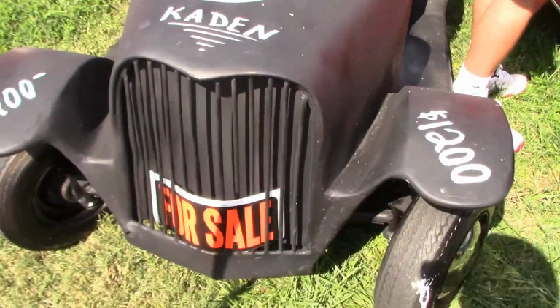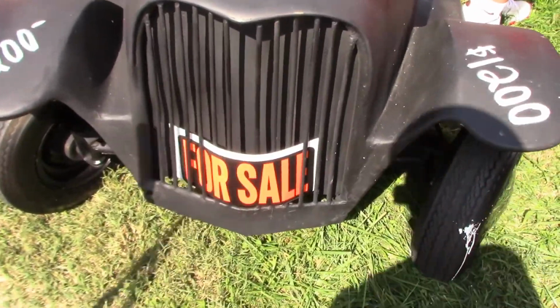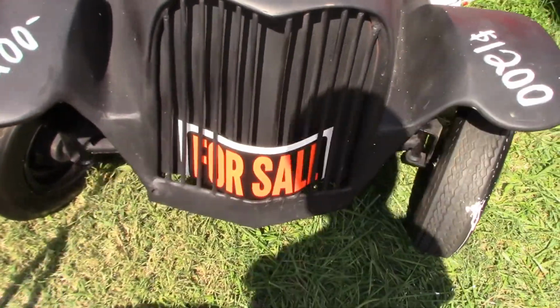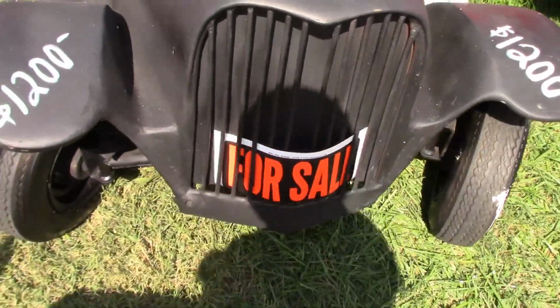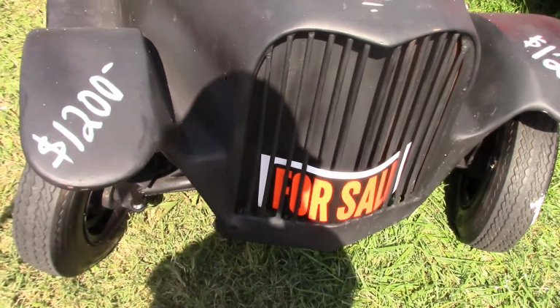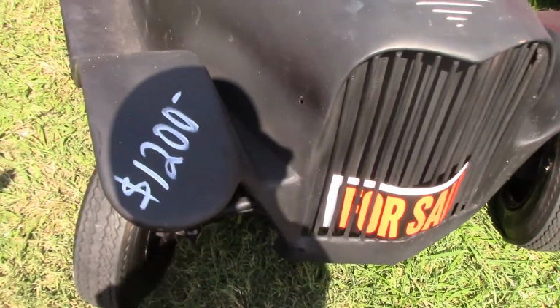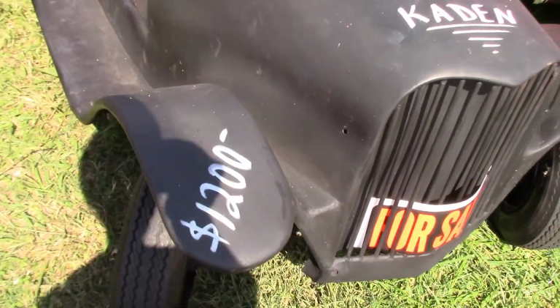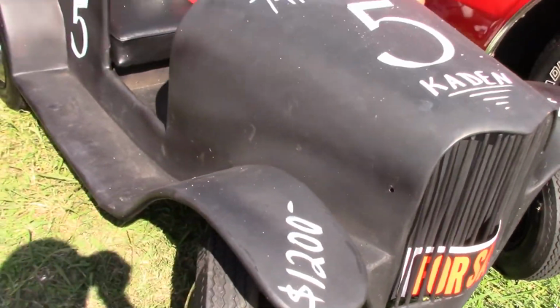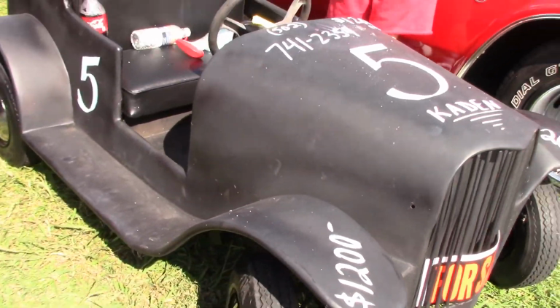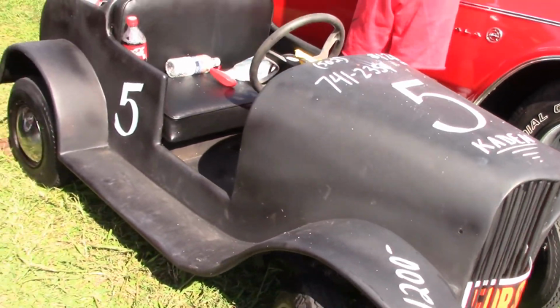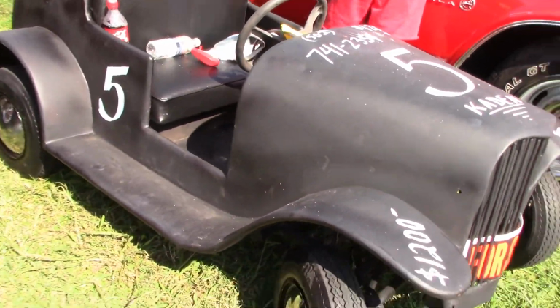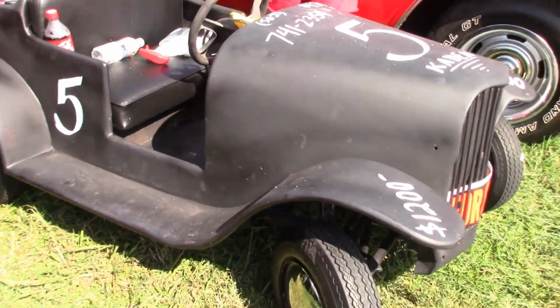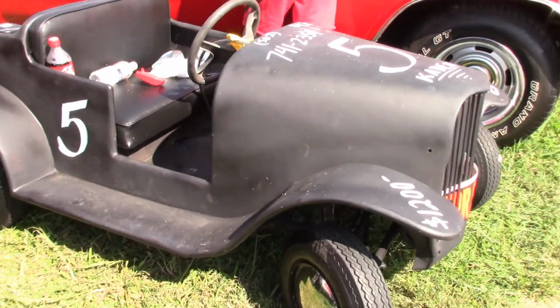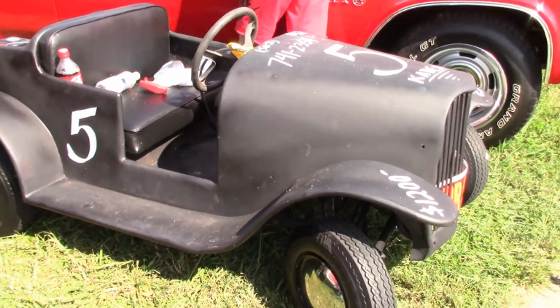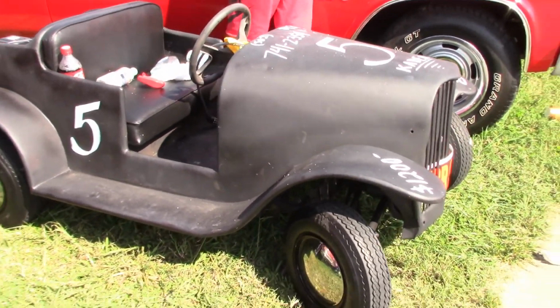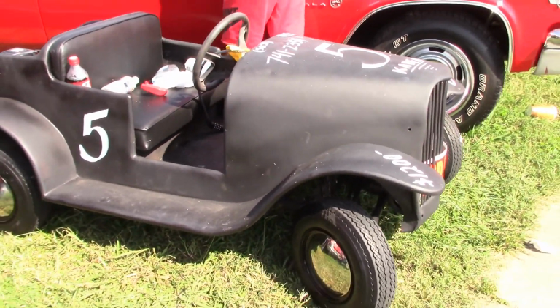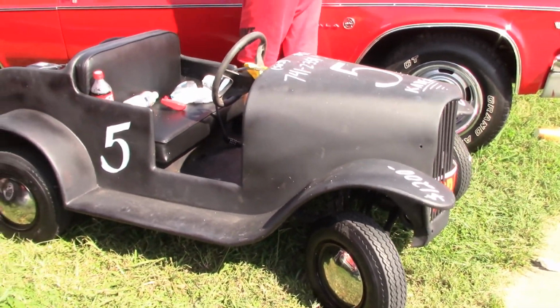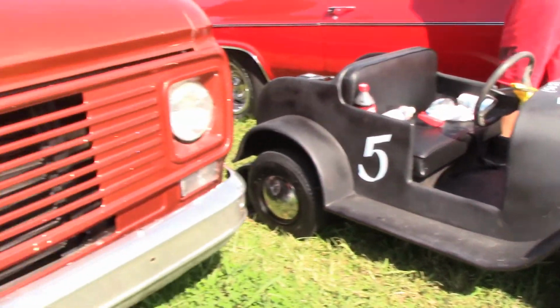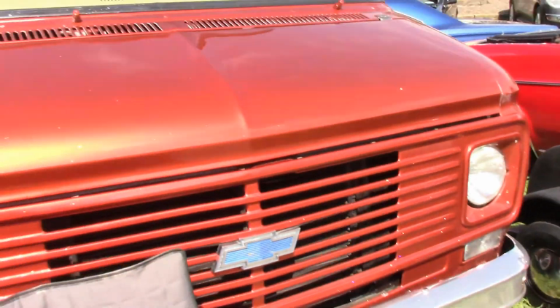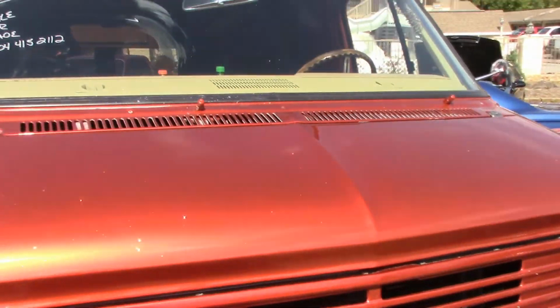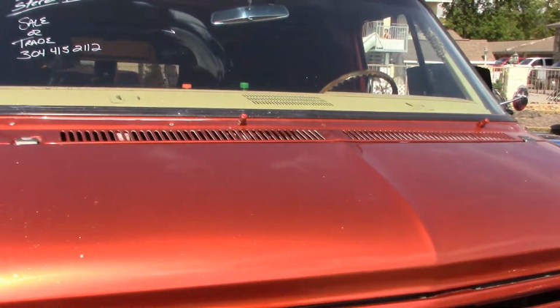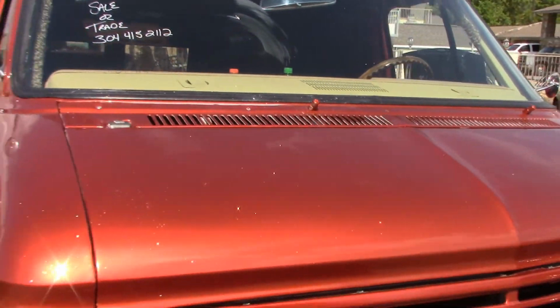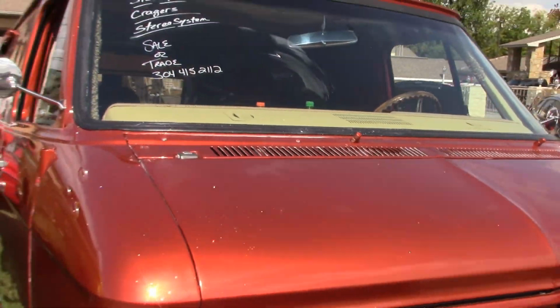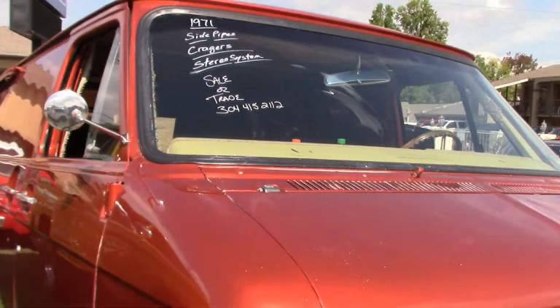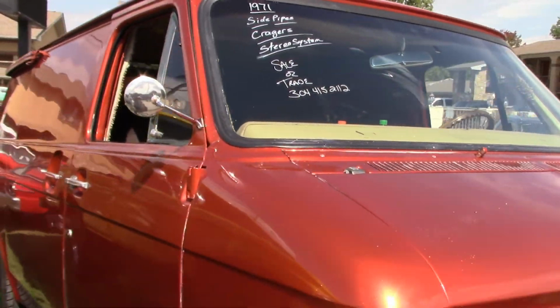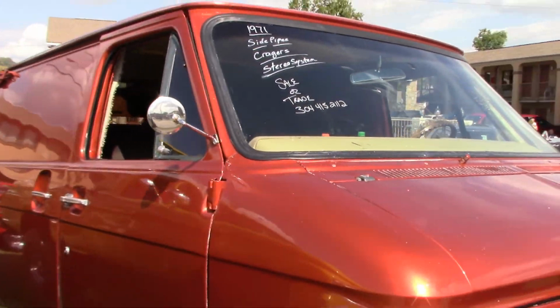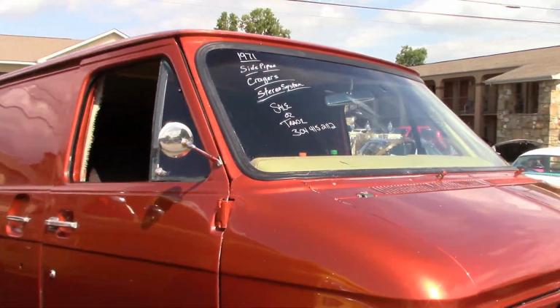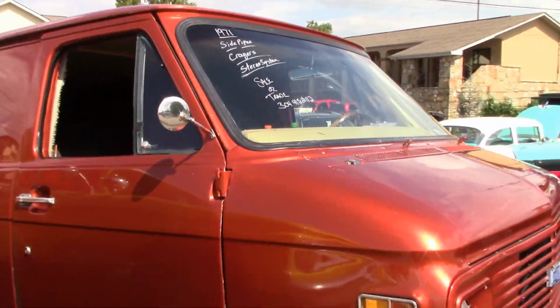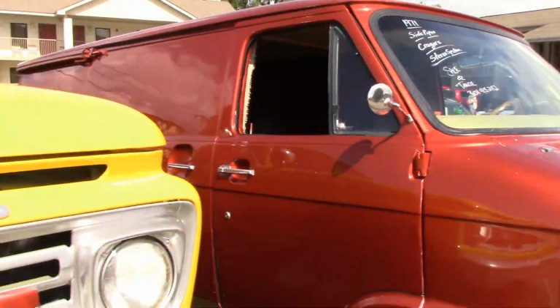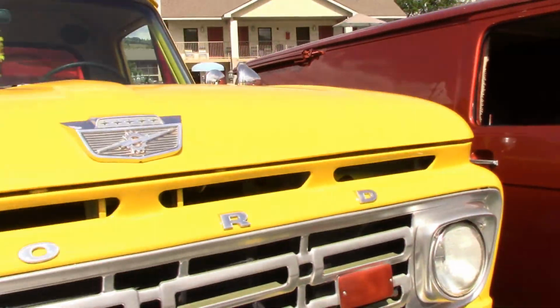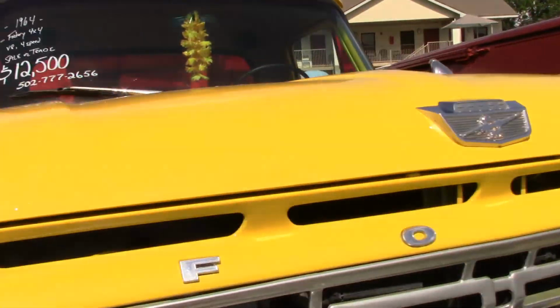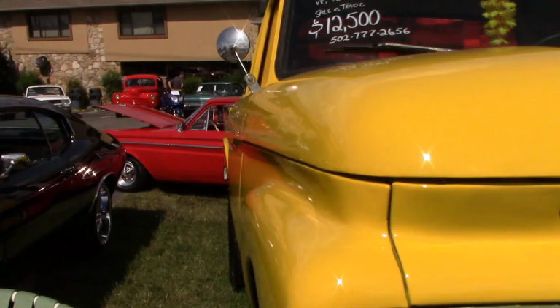Wow, look at this little go-kart — it's awesome. Really nice. Here's the van that I said I liked last weekend. It was $6,500 last weekend.